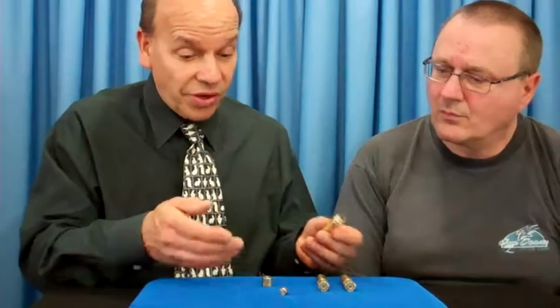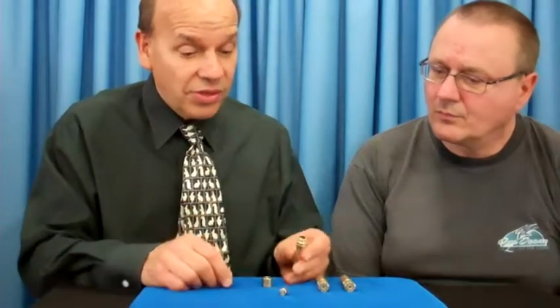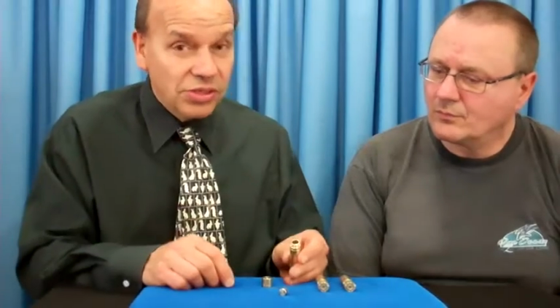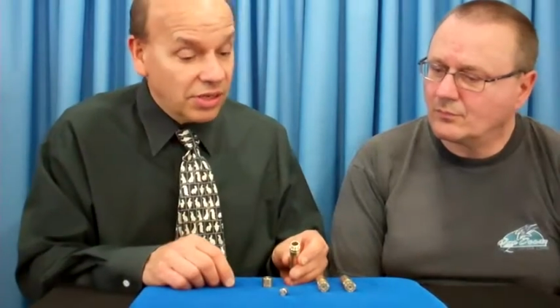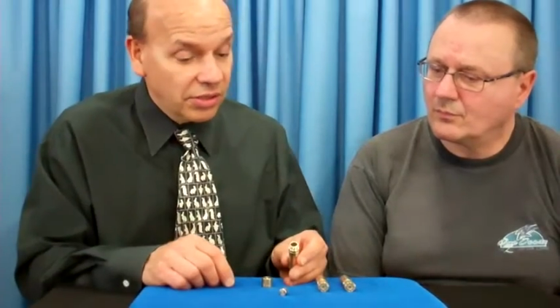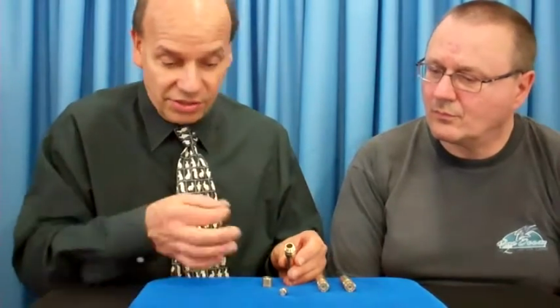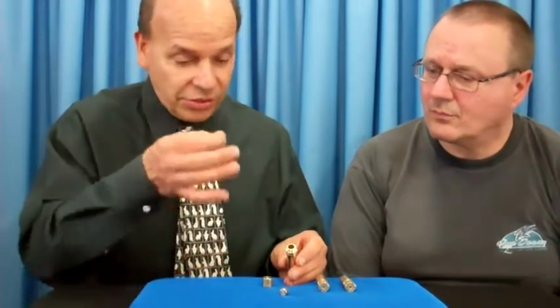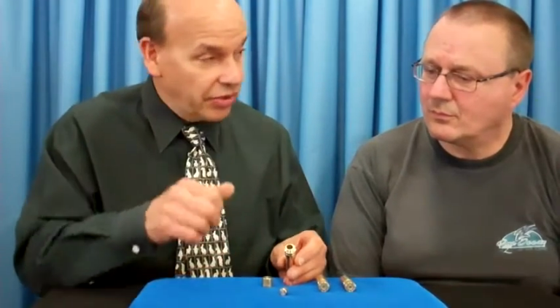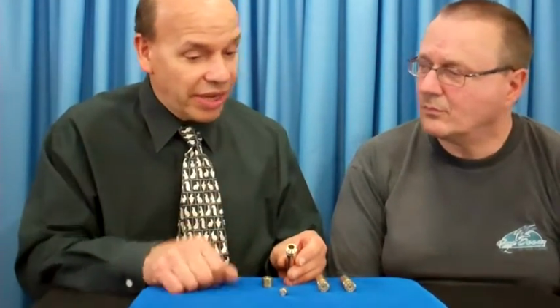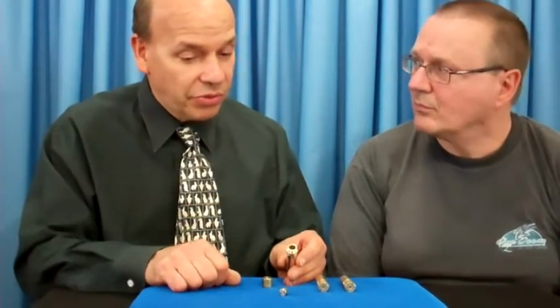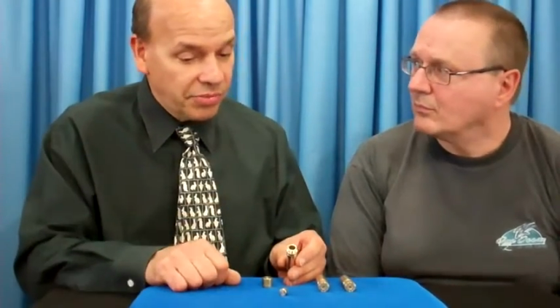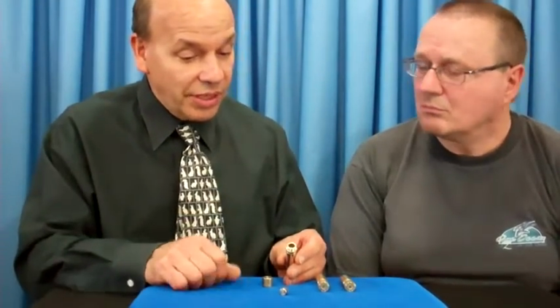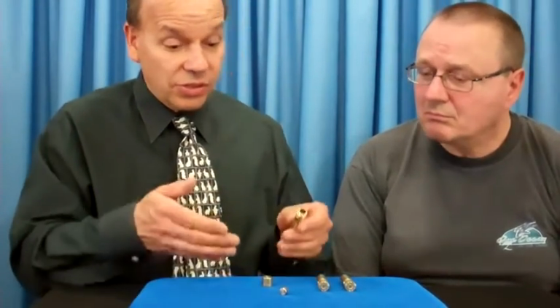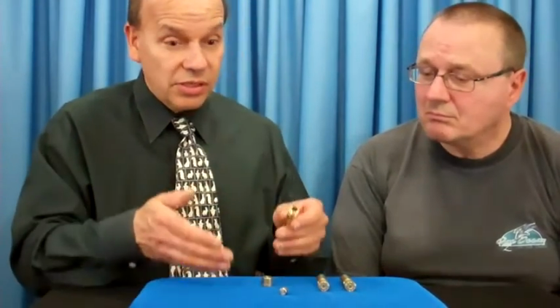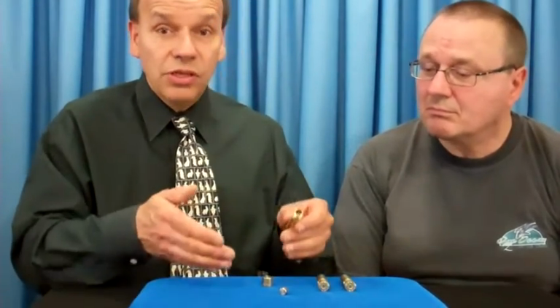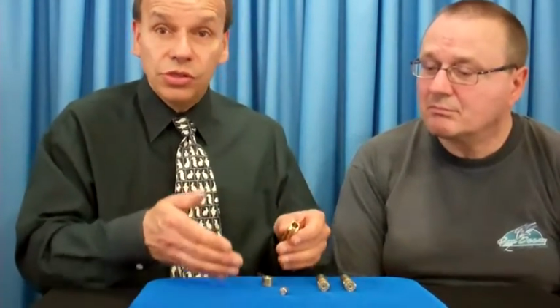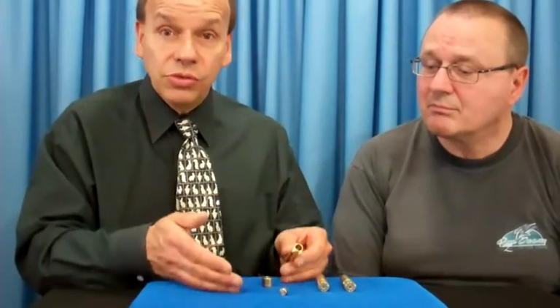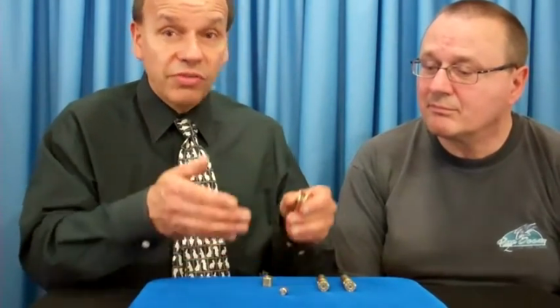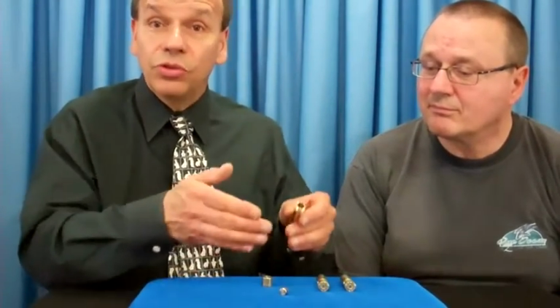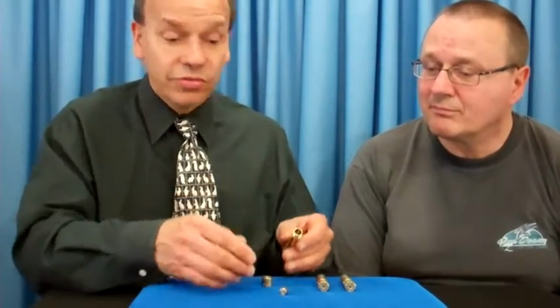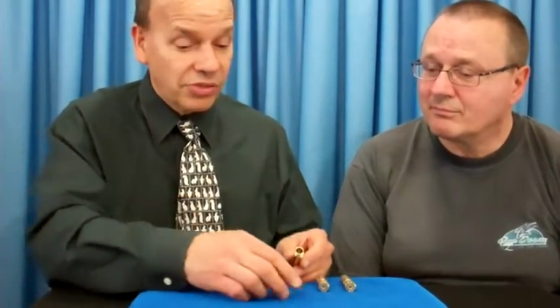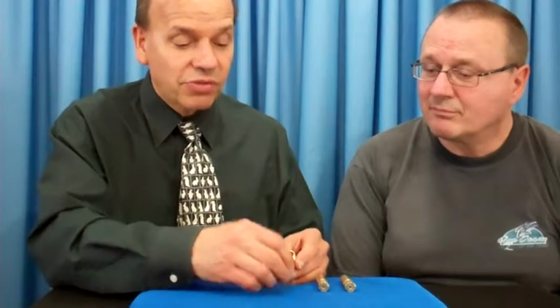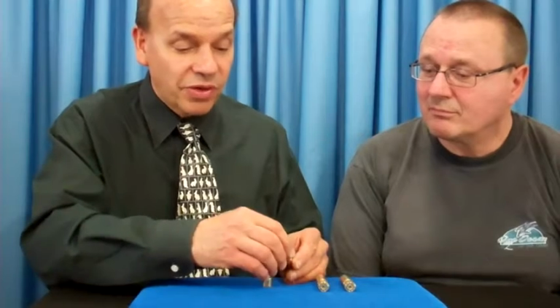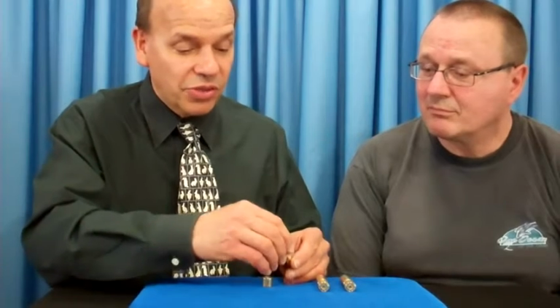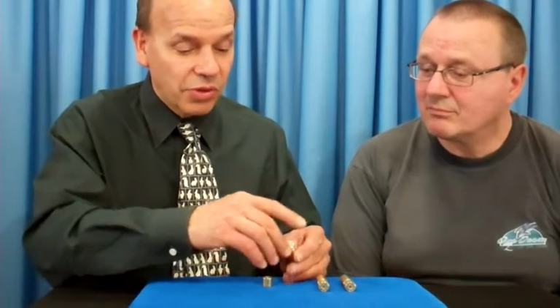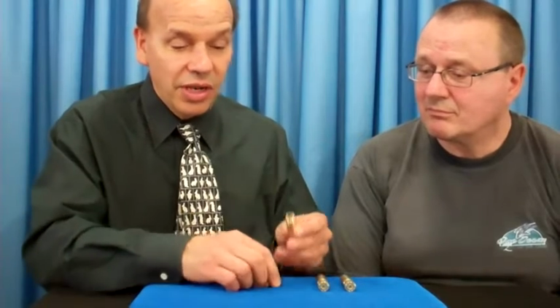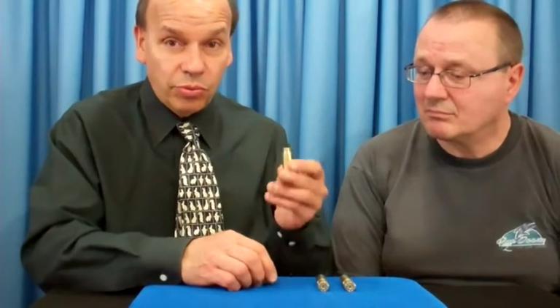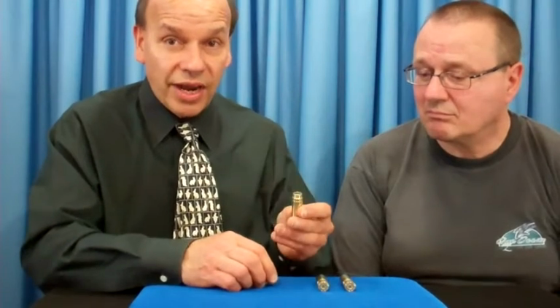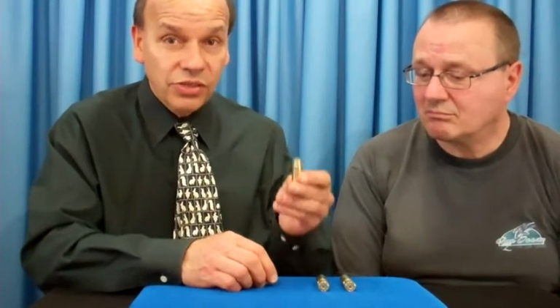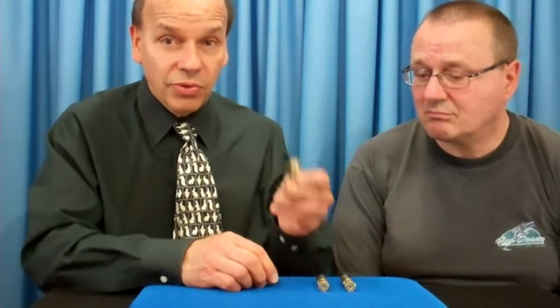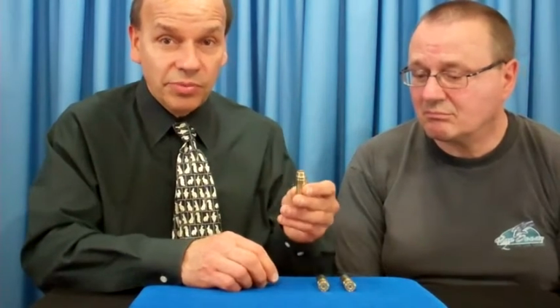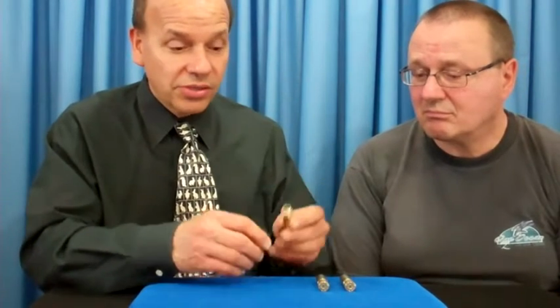Comes with everything you see here and a little carry bag. It's easy to do and fool your friends — have some fun with this one. Brass Rattle Bars.